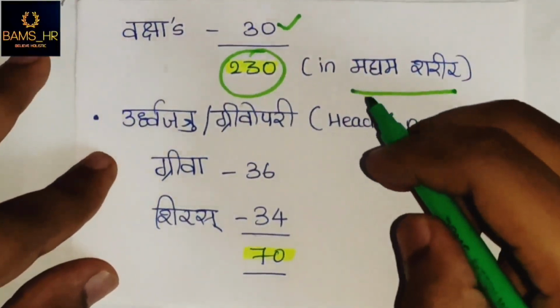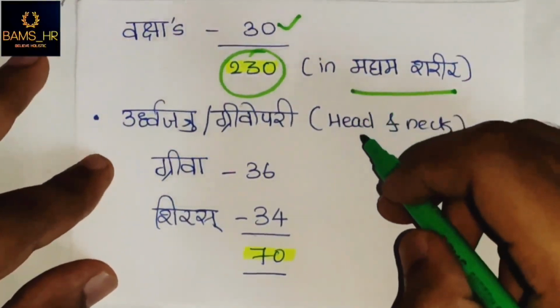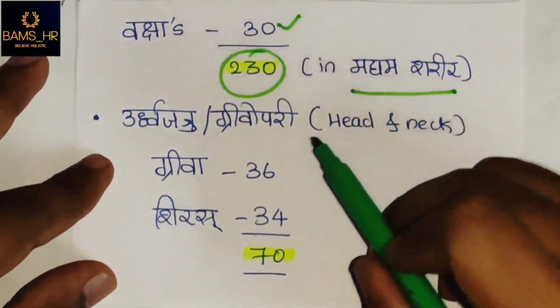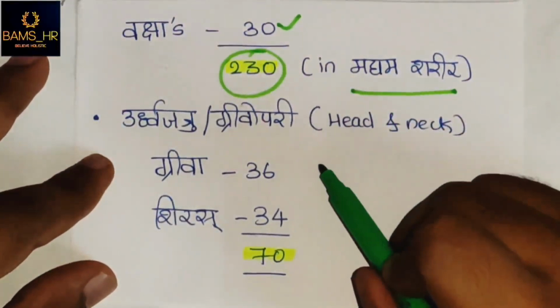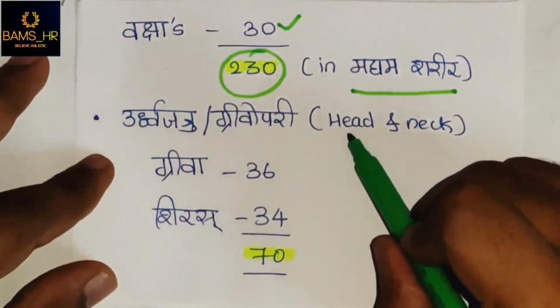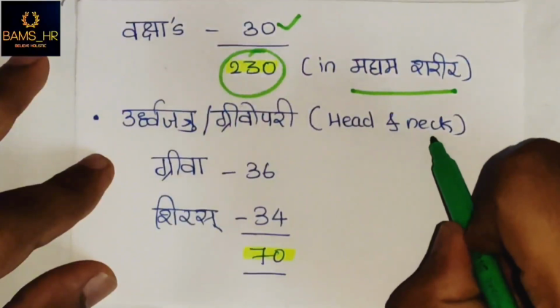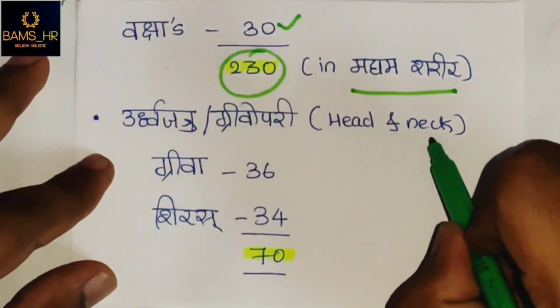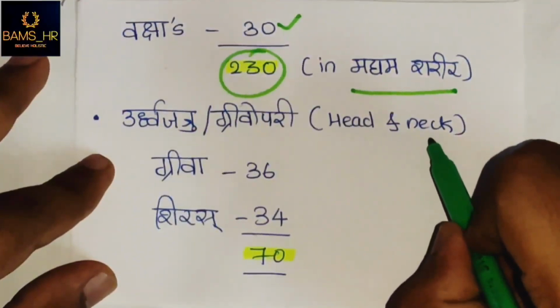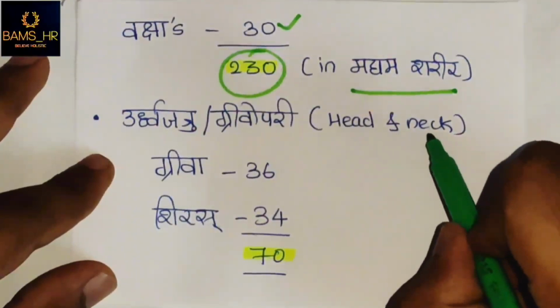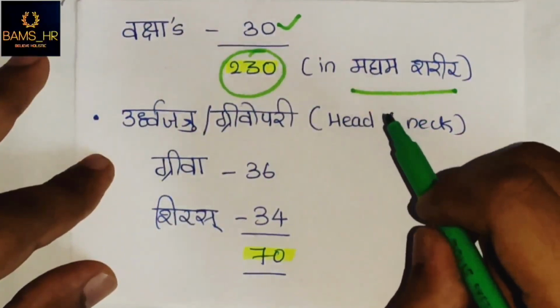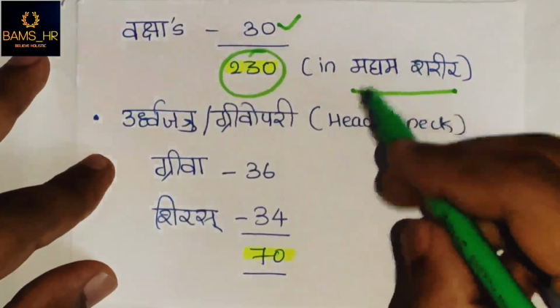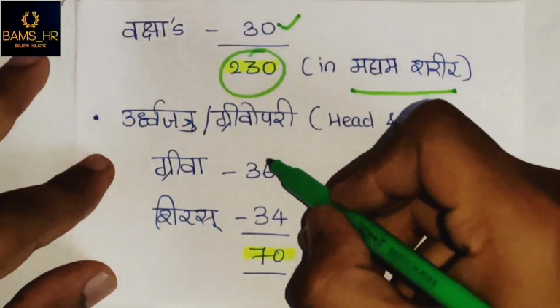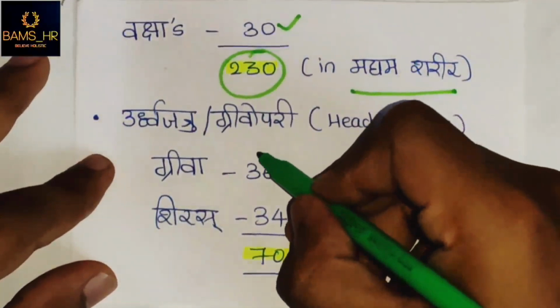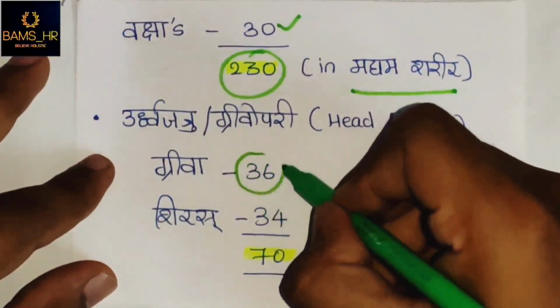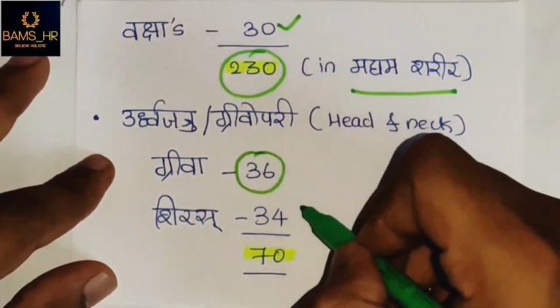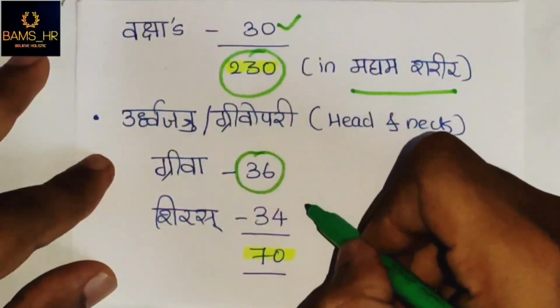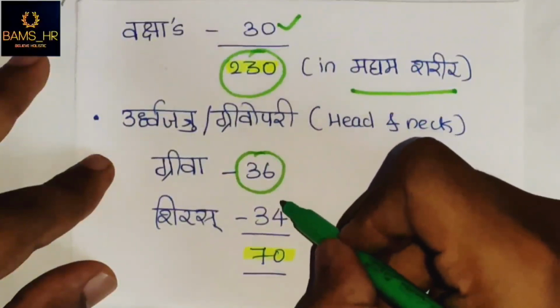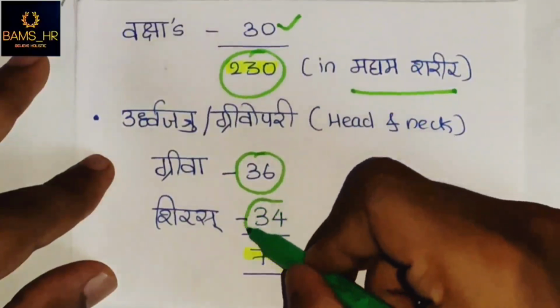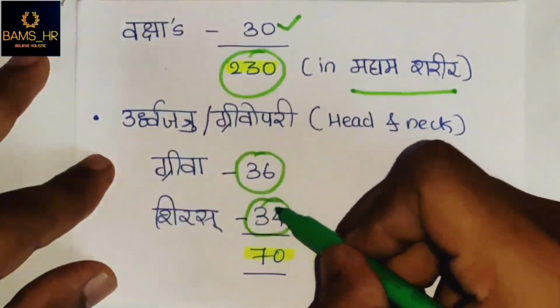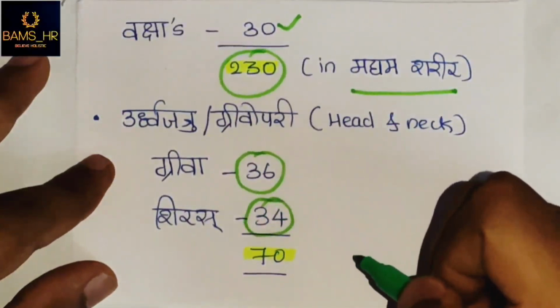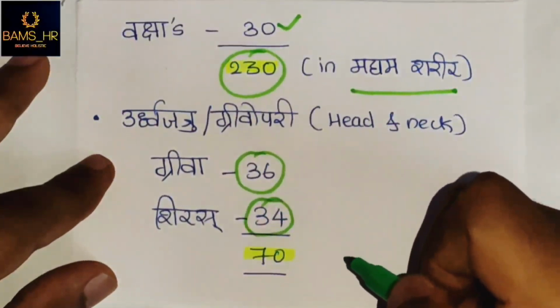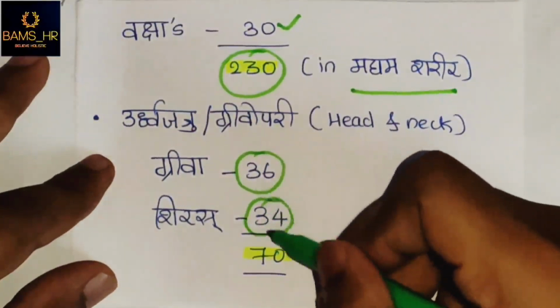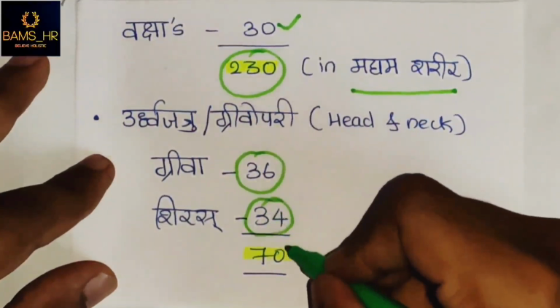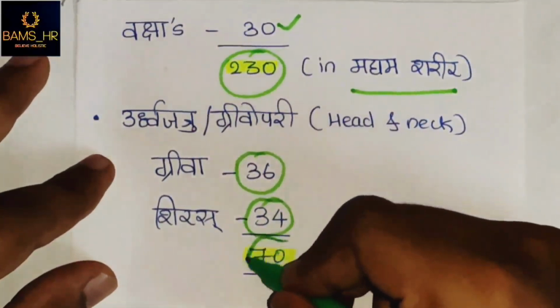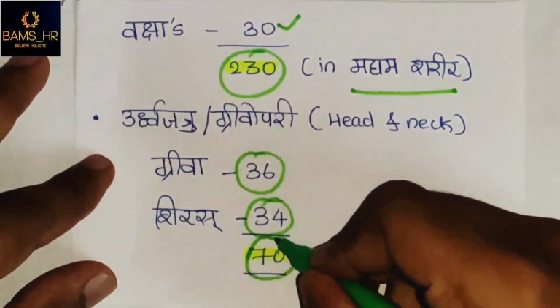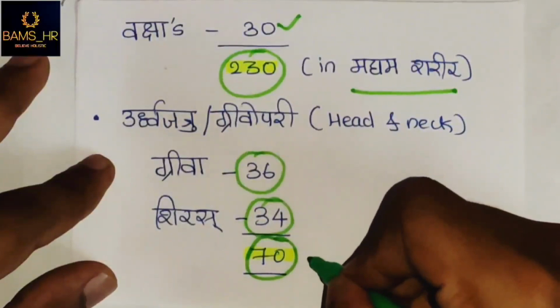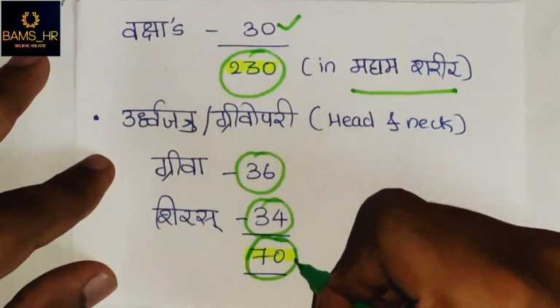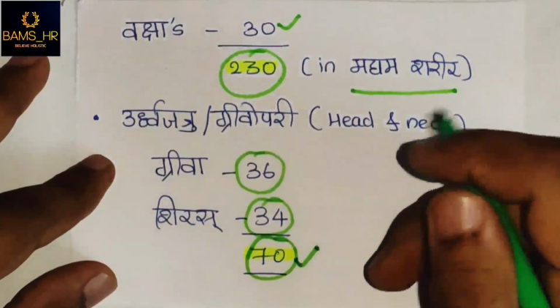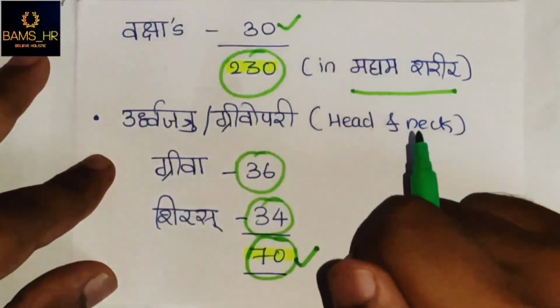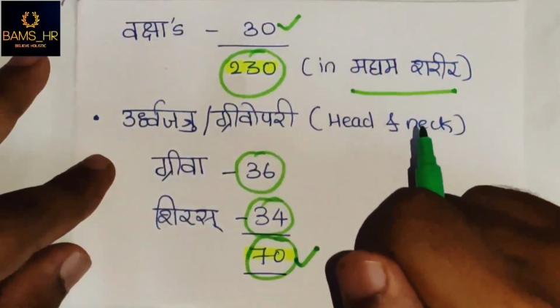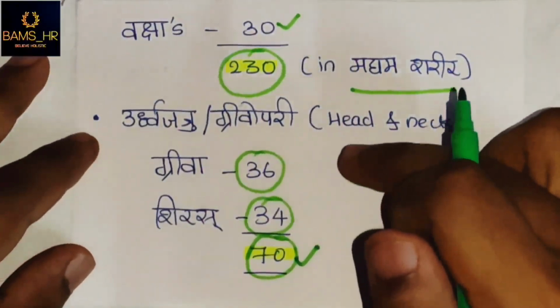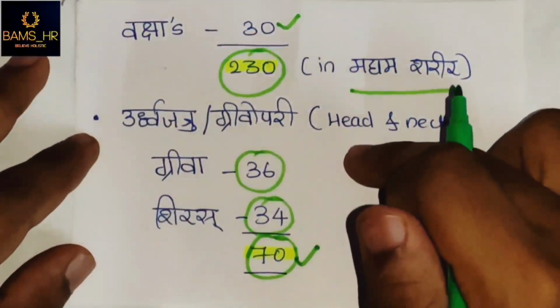In Uttwa Jatugata, also known as Grievo Pari — the head and neck region — in Grievo, the neck region, 36 Snayu are present, and in Shira, the head region, 34 Snayu are present. Total, there are 70 Snayu in Uttwa Jatugata.